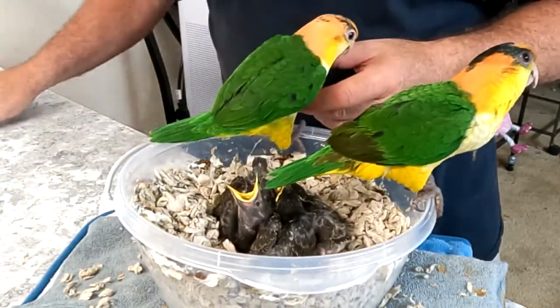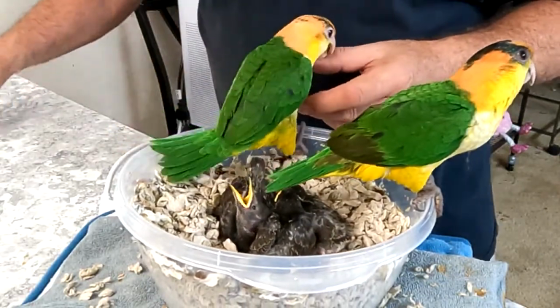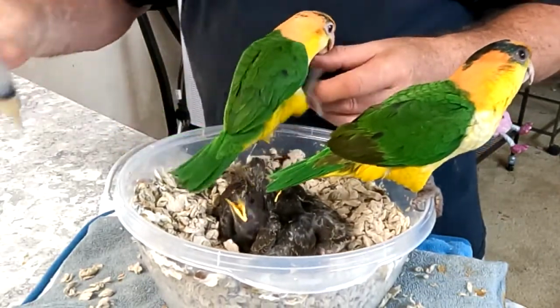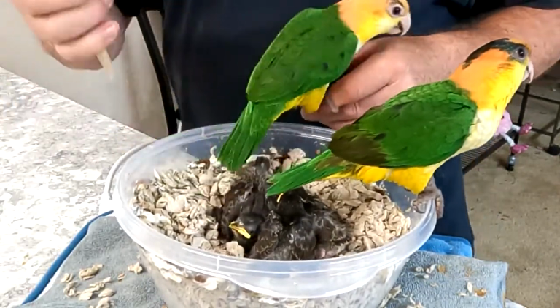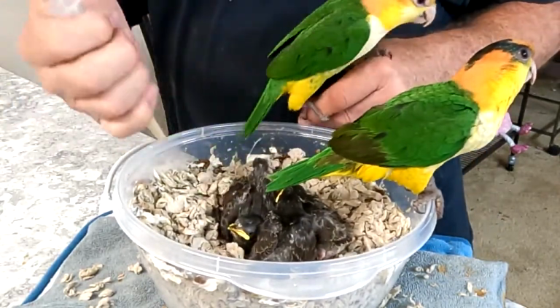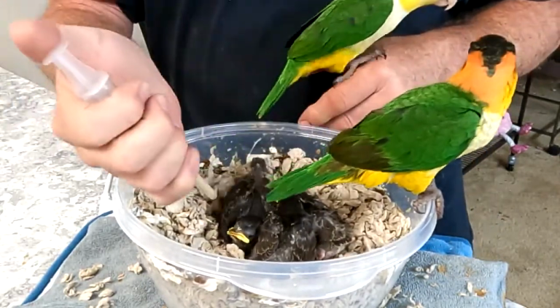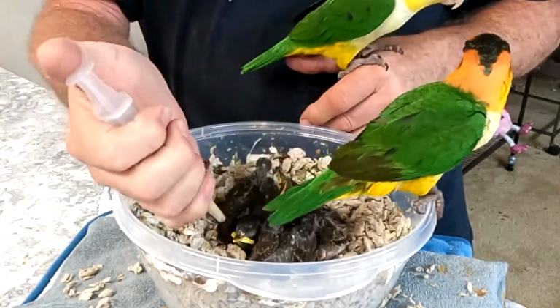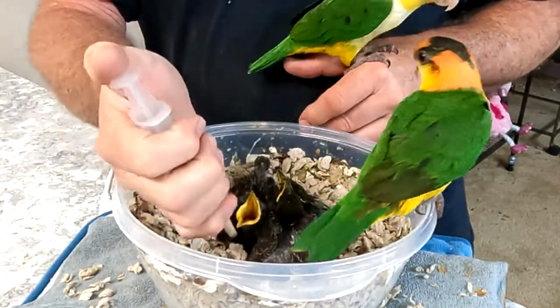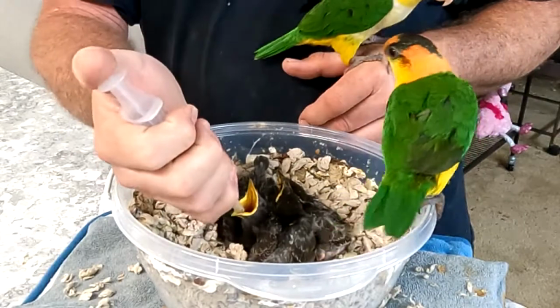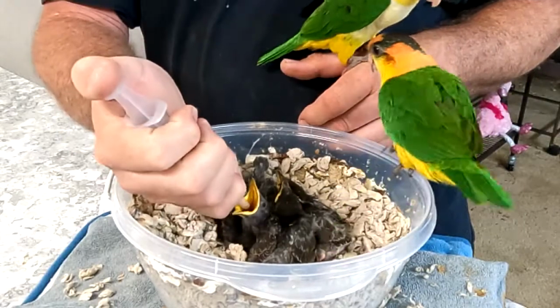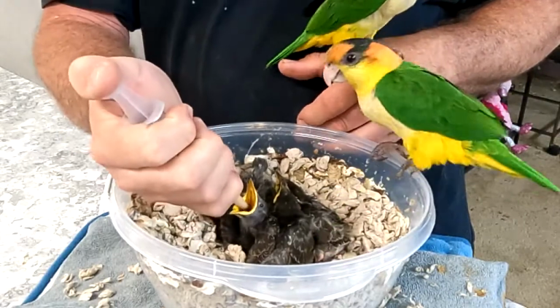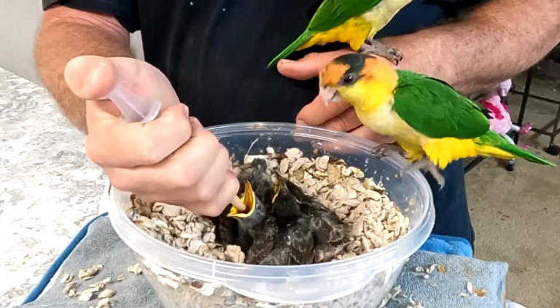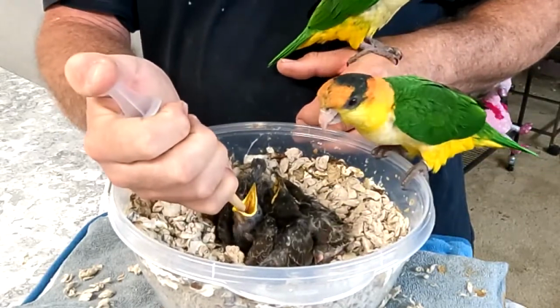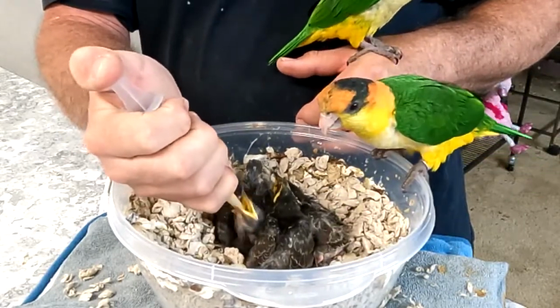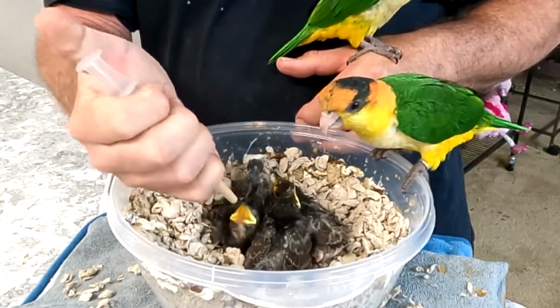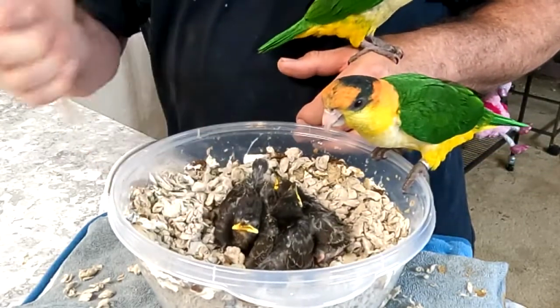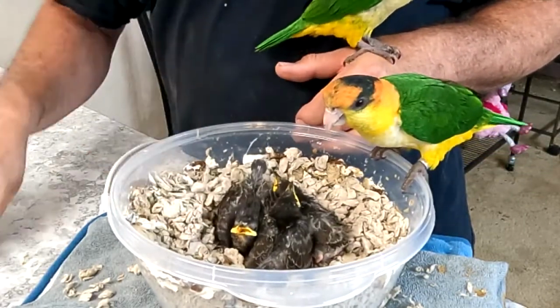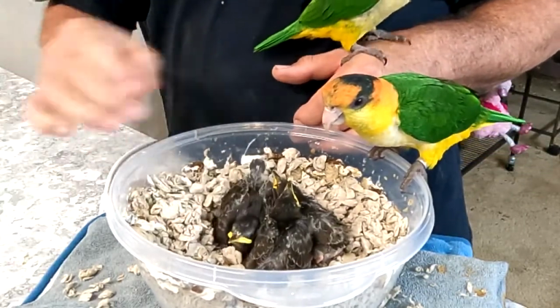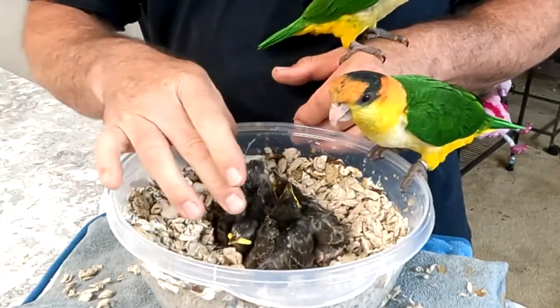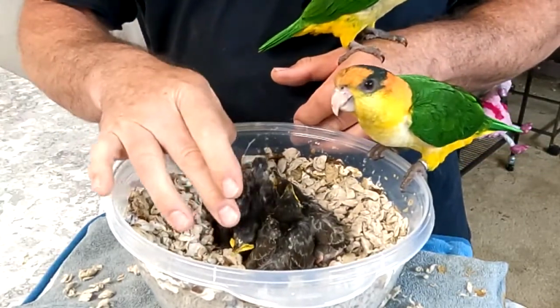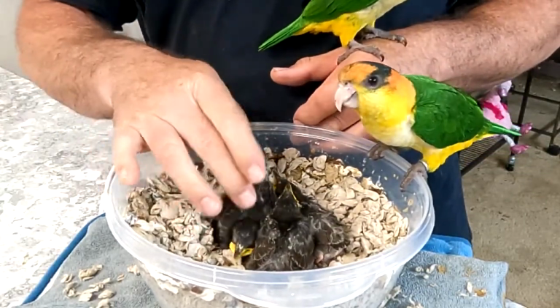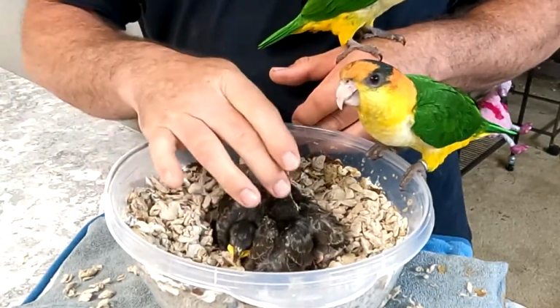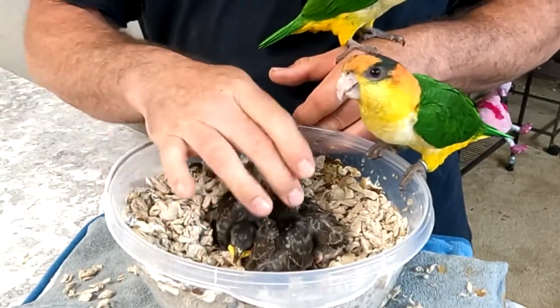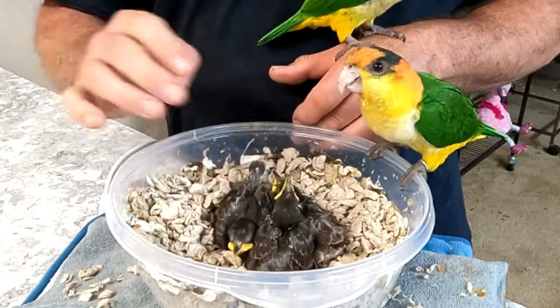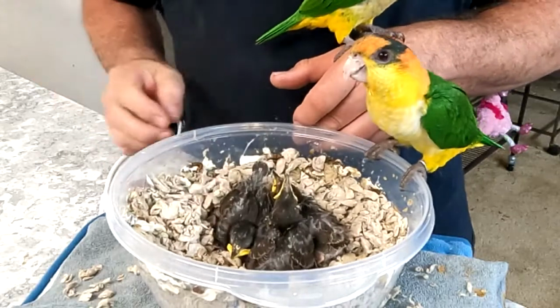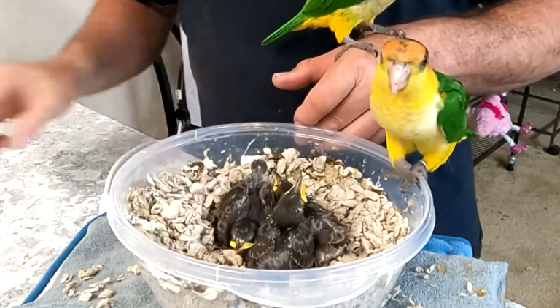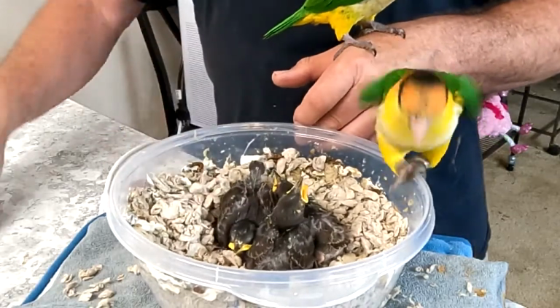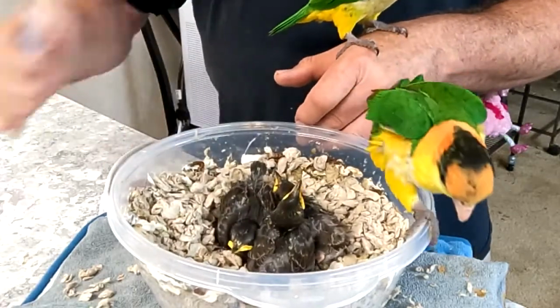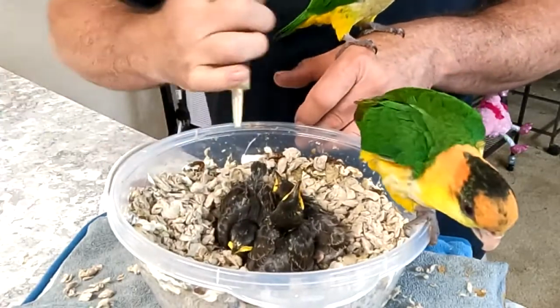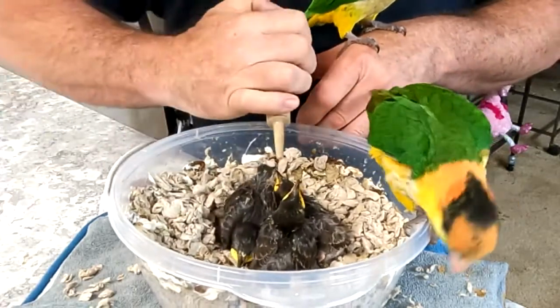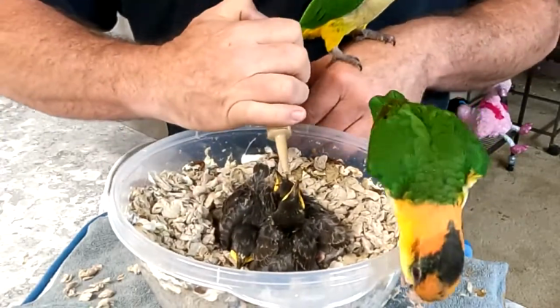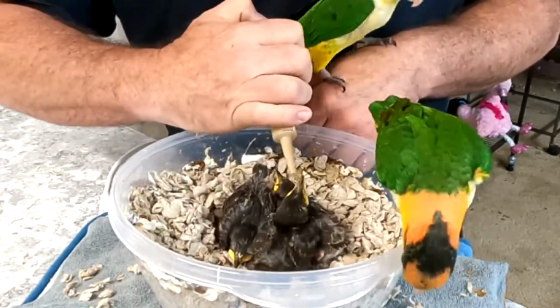And the babies already ate, but it looks like I might have a hungry one. Because it's bedtime now. Well, one more — we'll give them another one, okay?